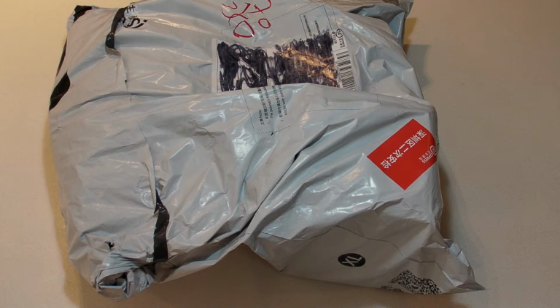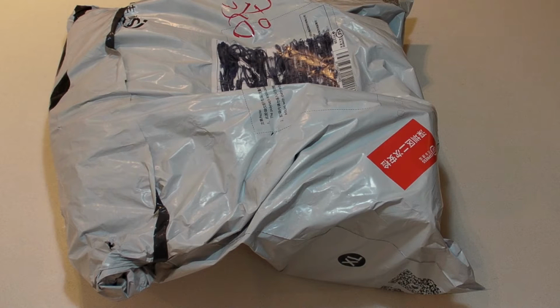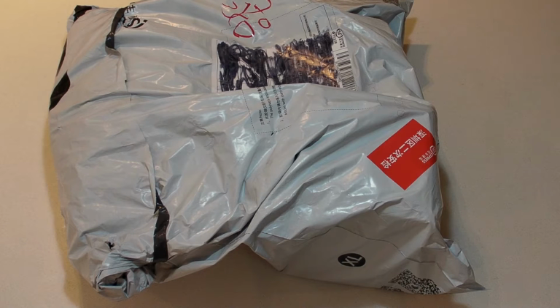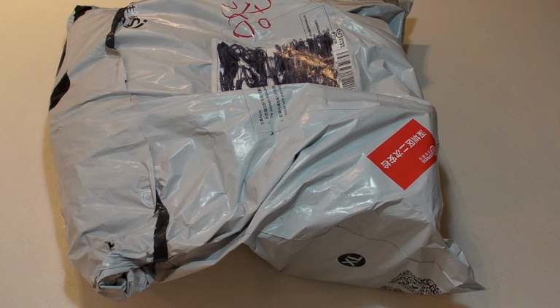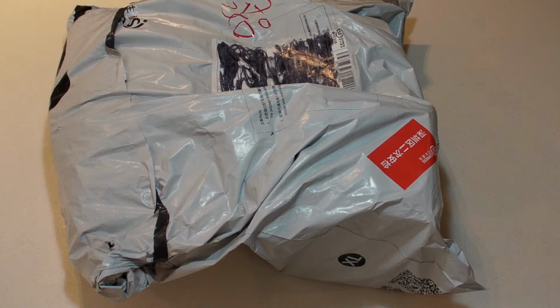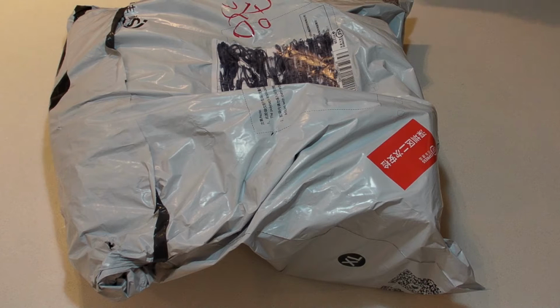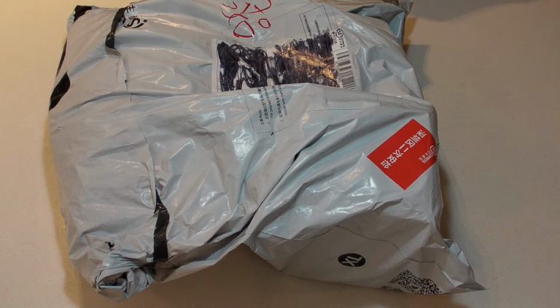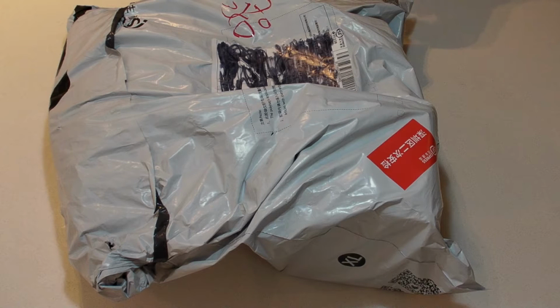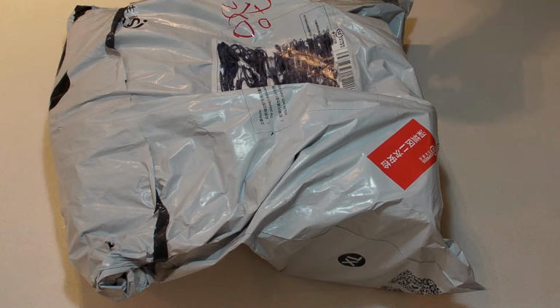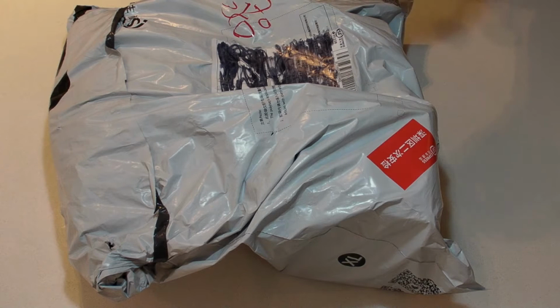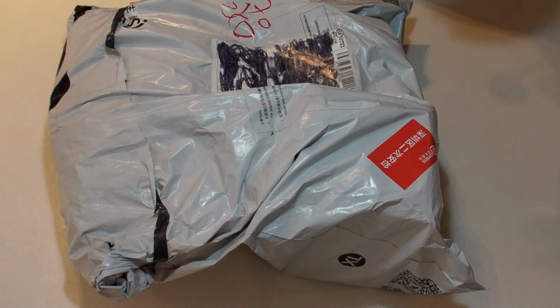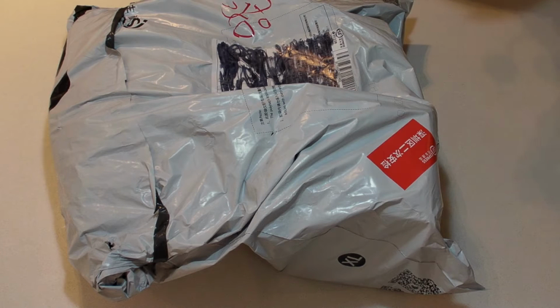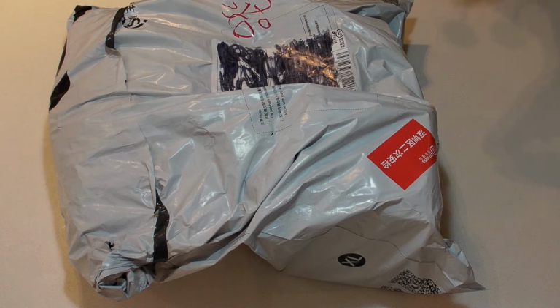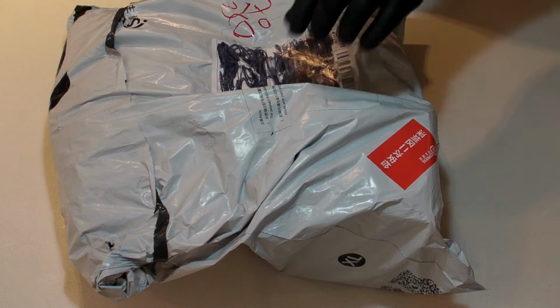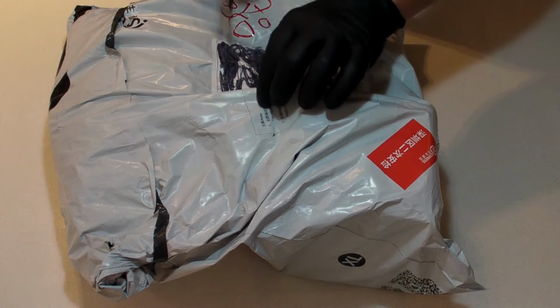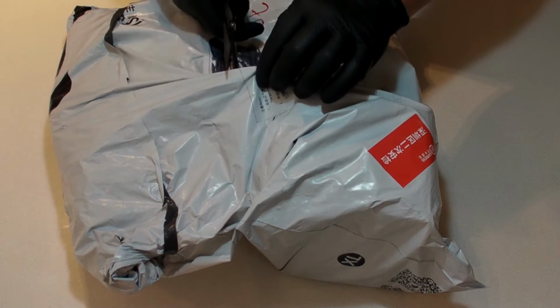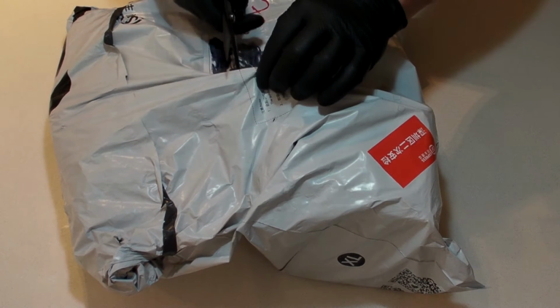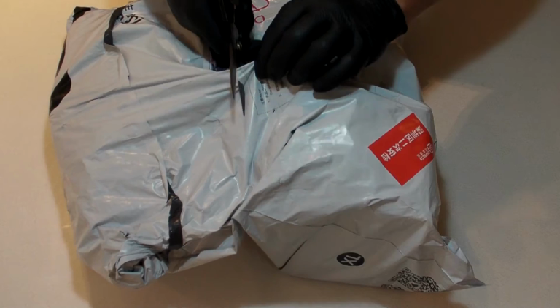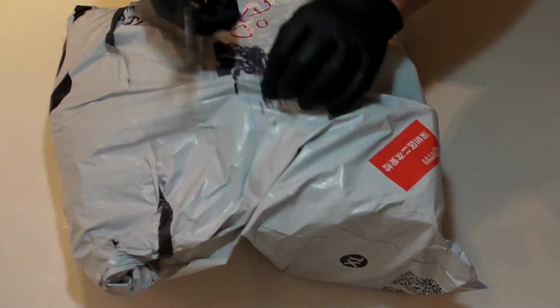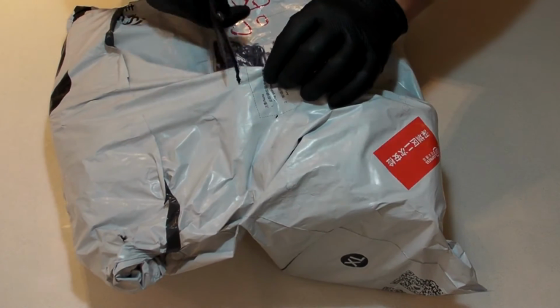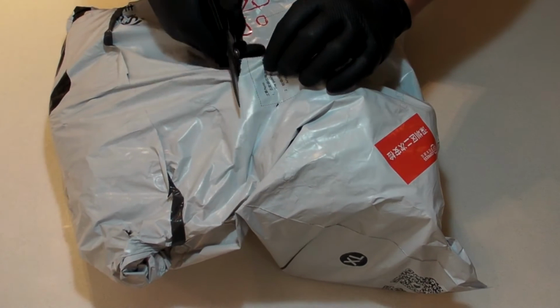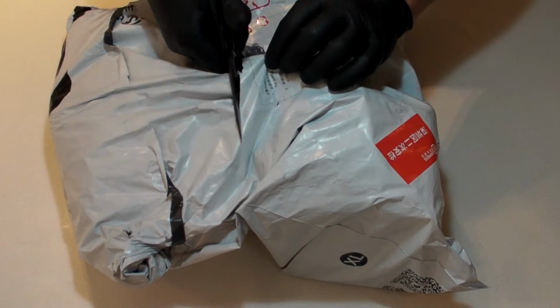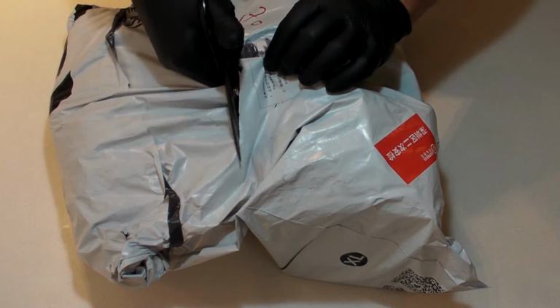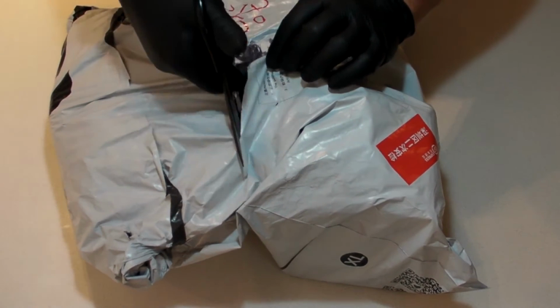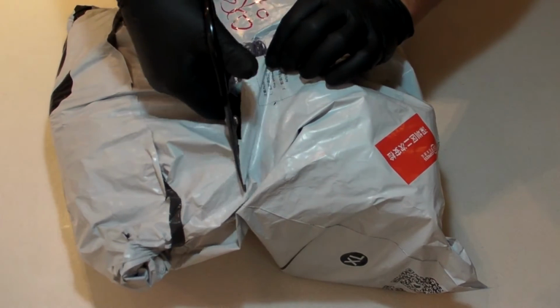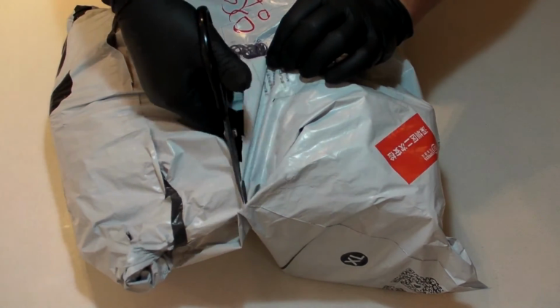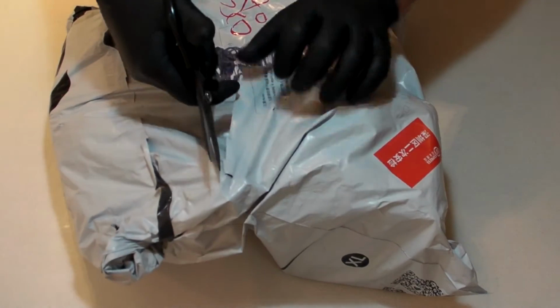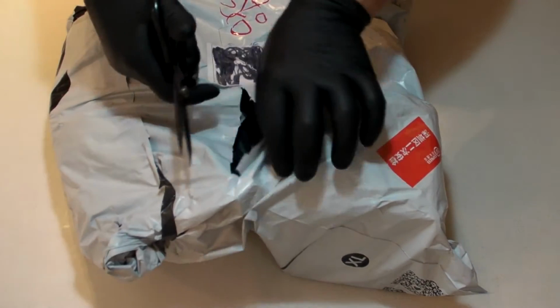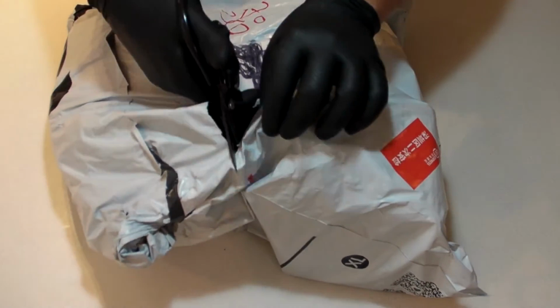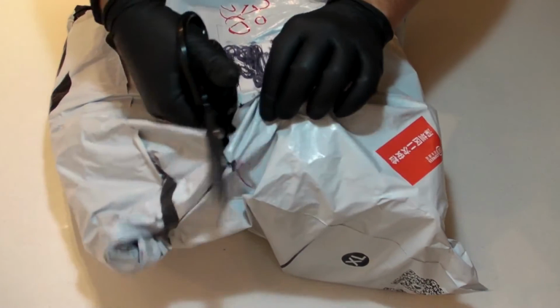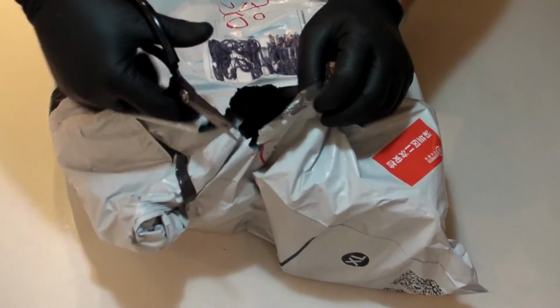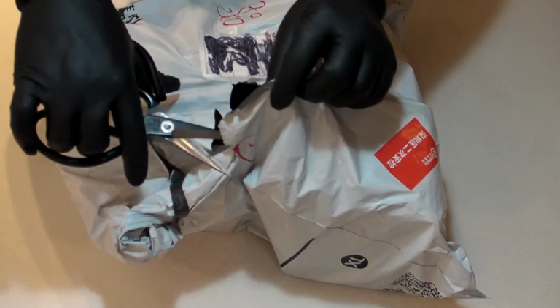Not a big package this time. Previous shipments have been like the size of a Christmas bag — this one's a little smaller. But perhaps no less important or full of fun and joy.